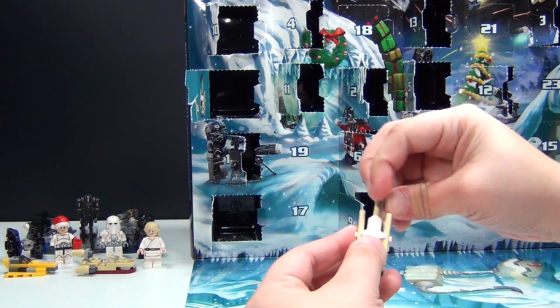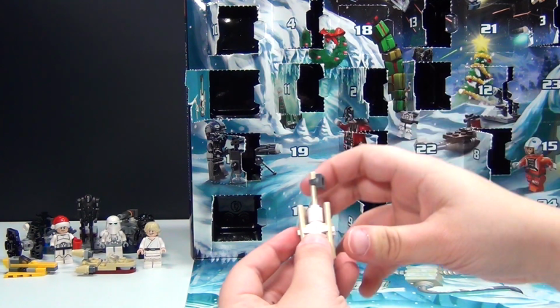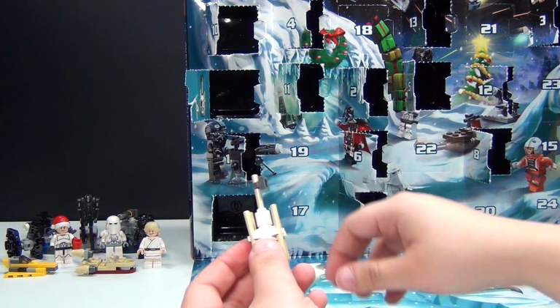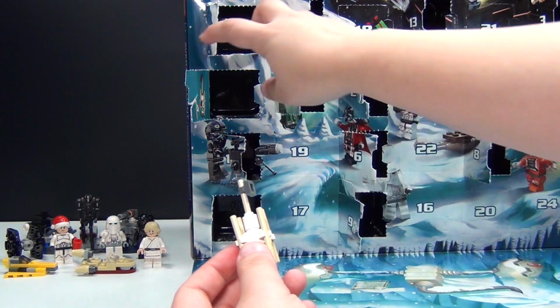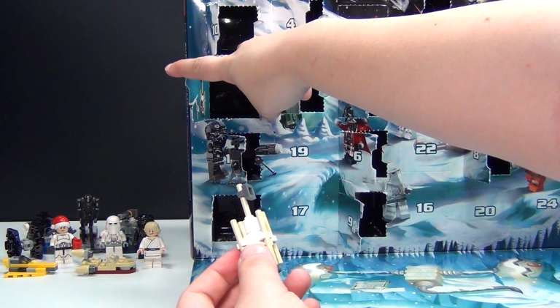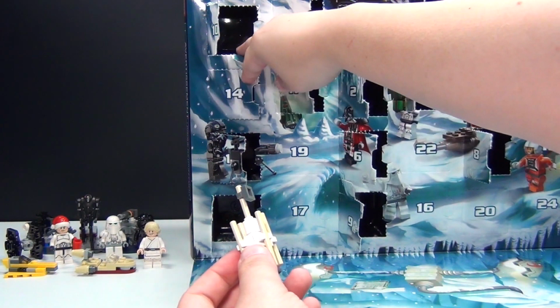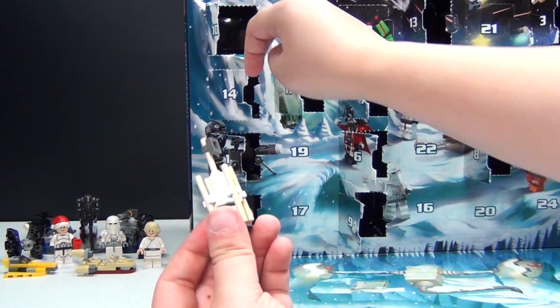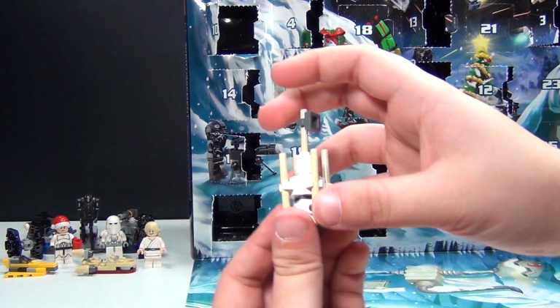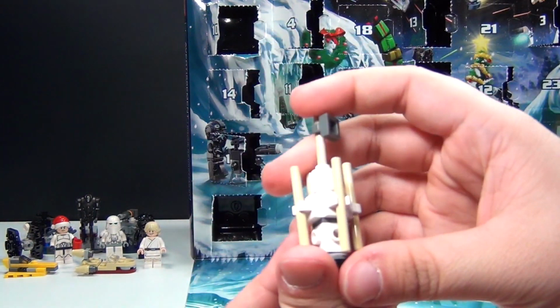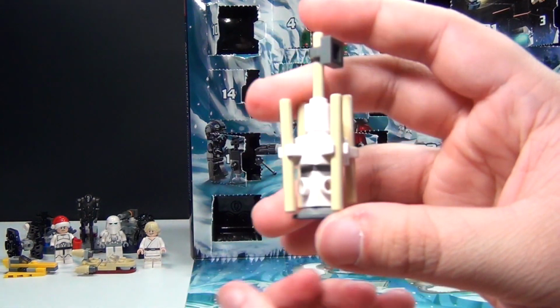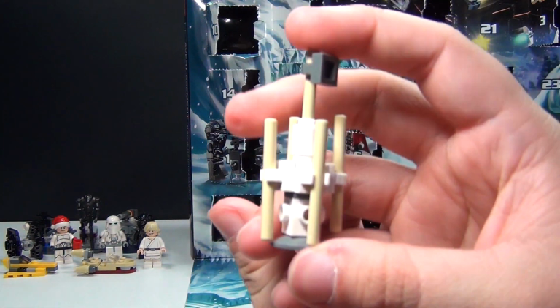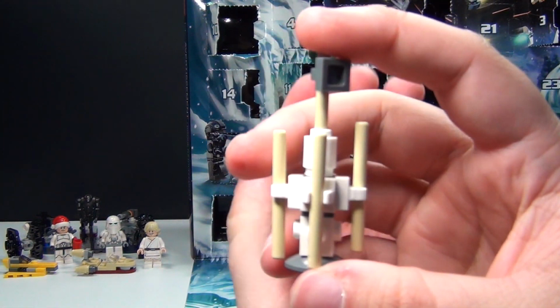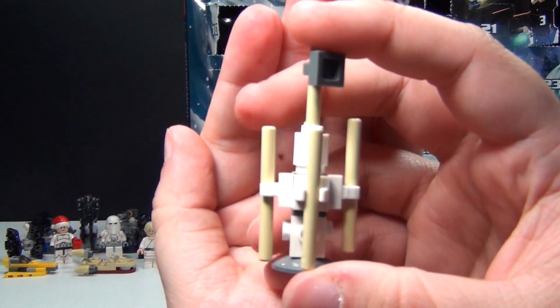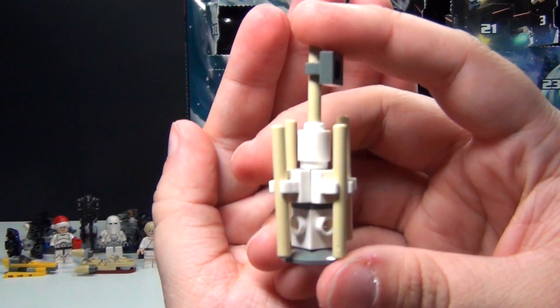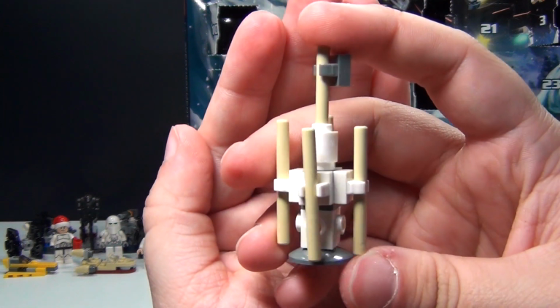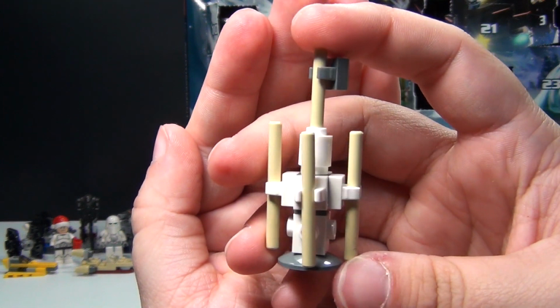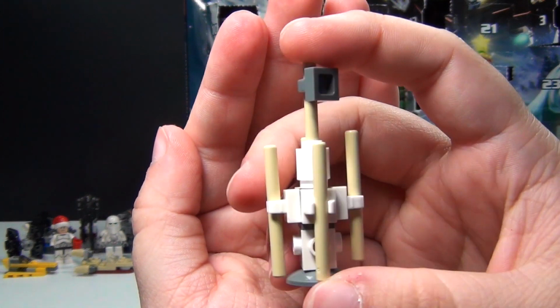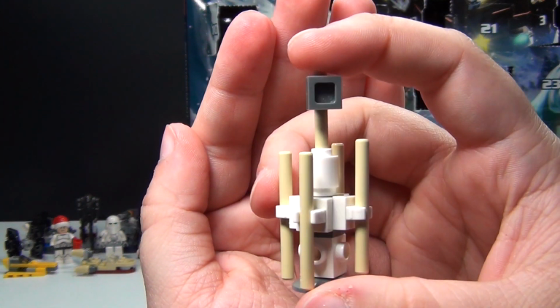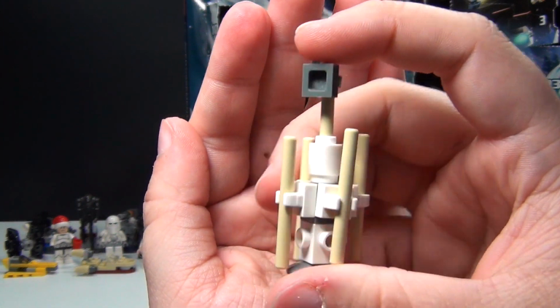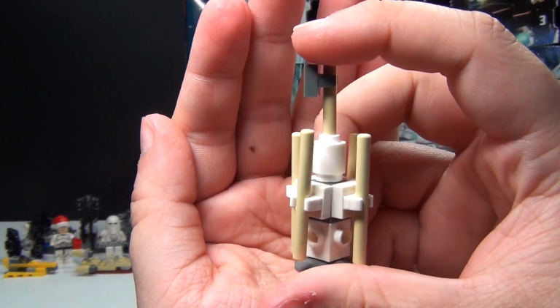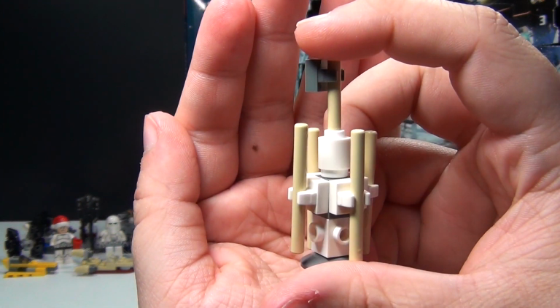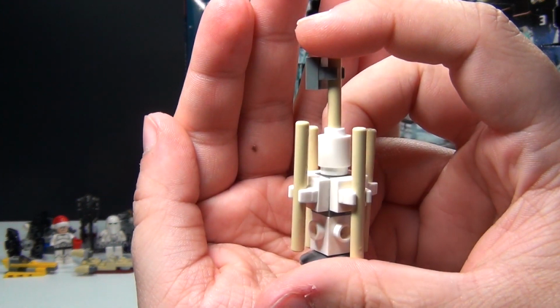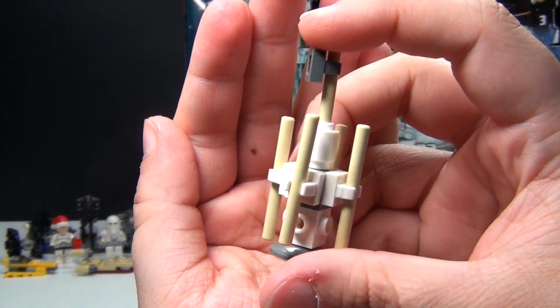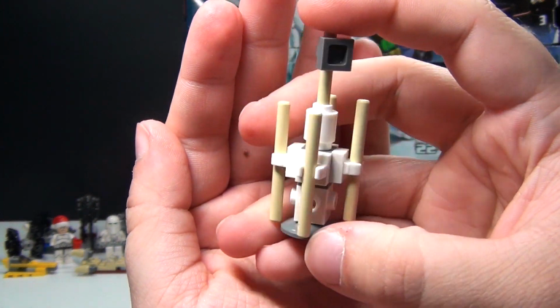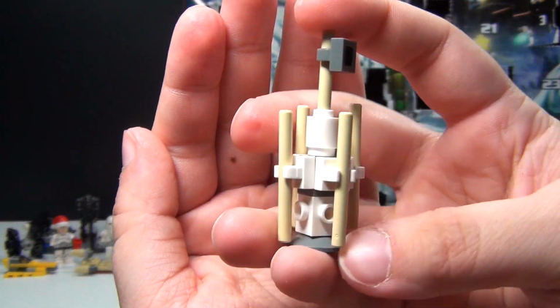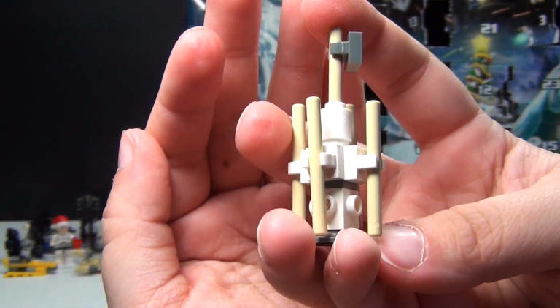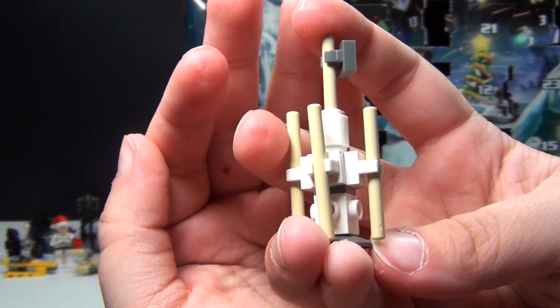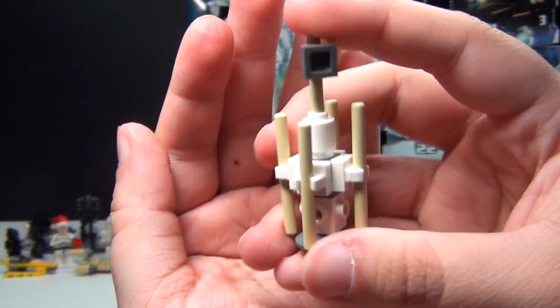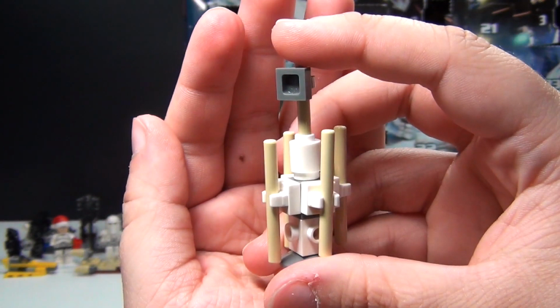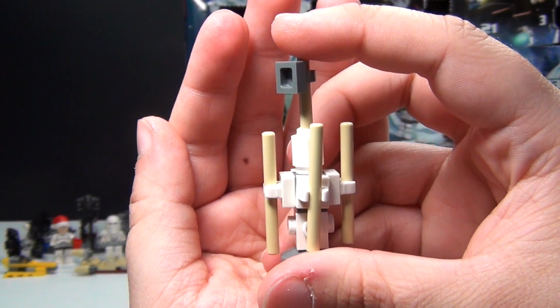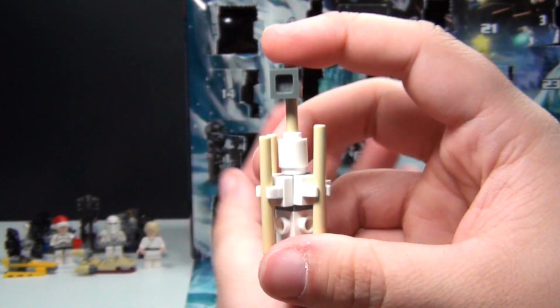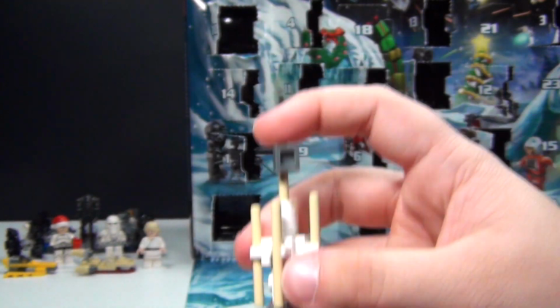Alright, there we go. So this is day number 14 of the Lego Star Wars Advent Calendar. Kind of an interesting little build there I guess.